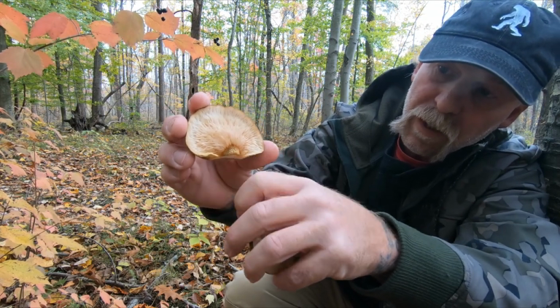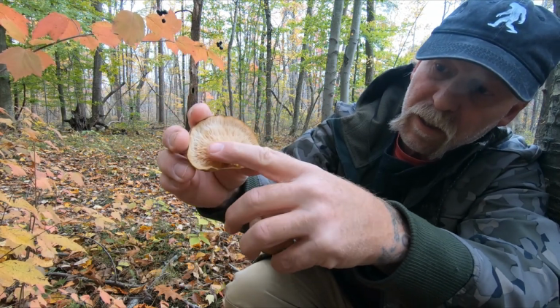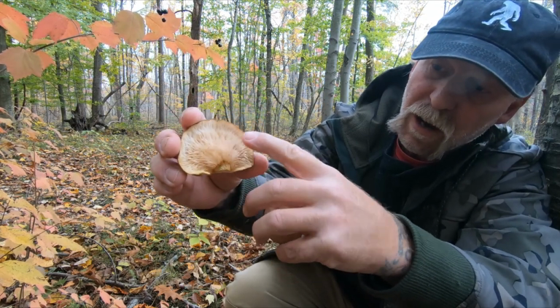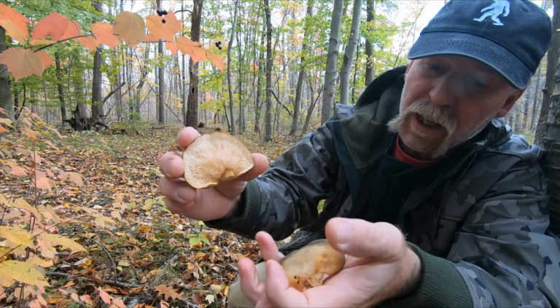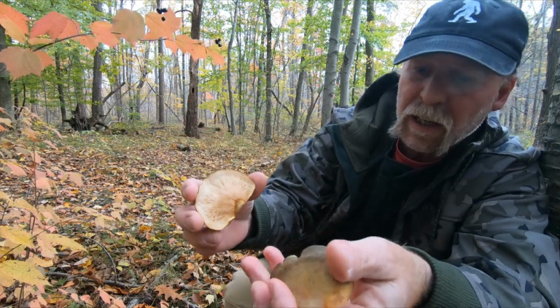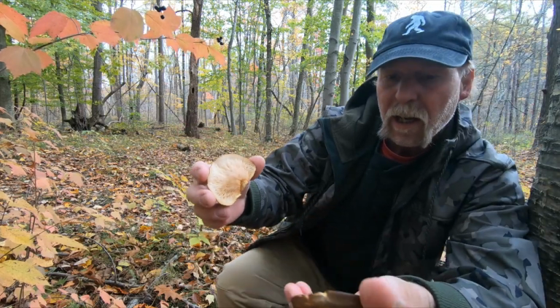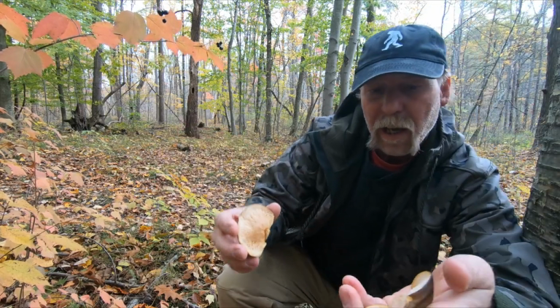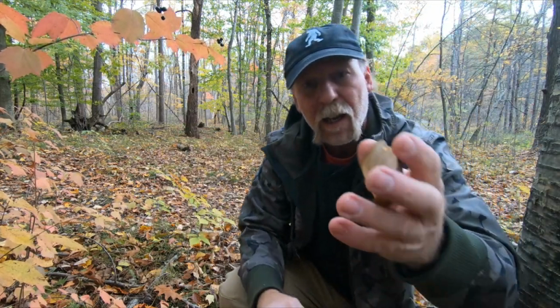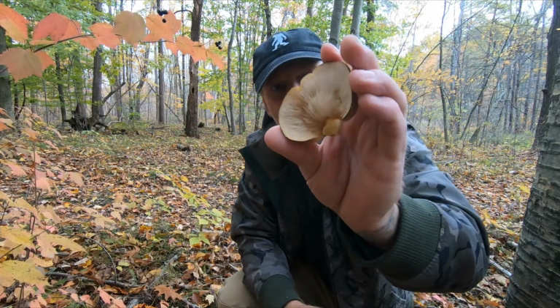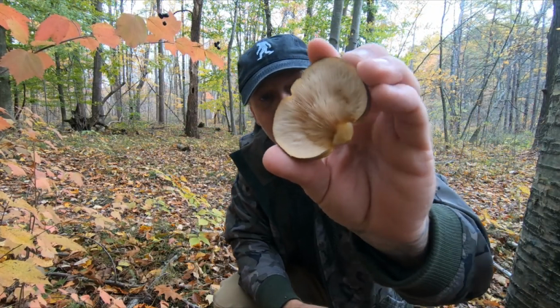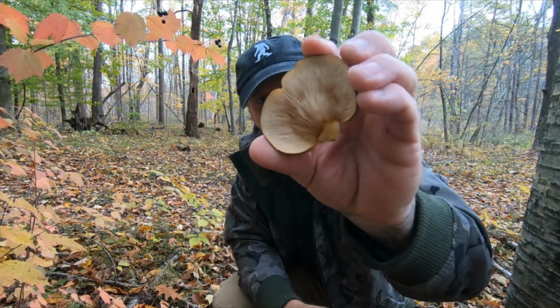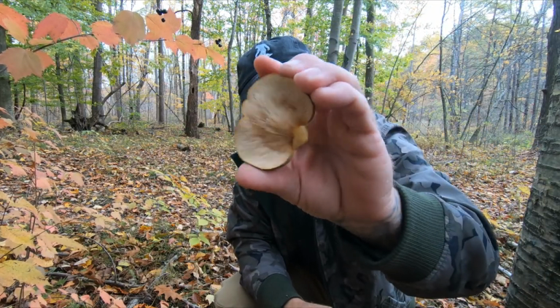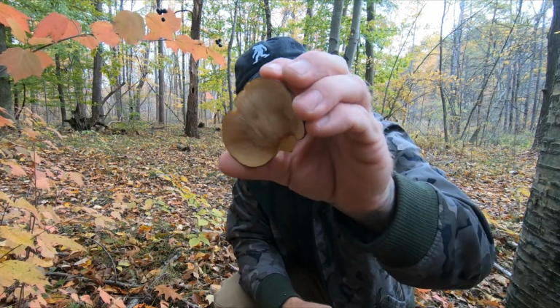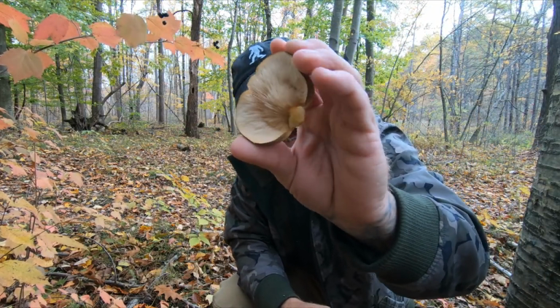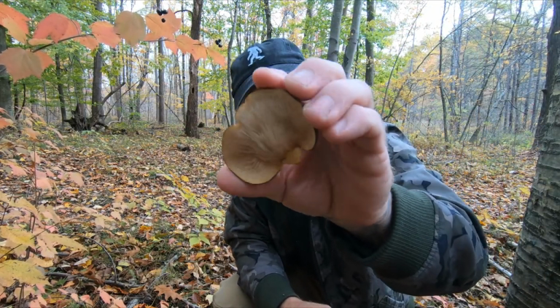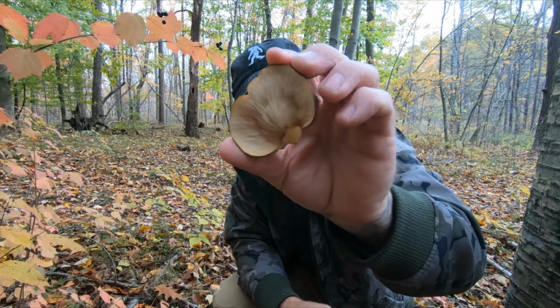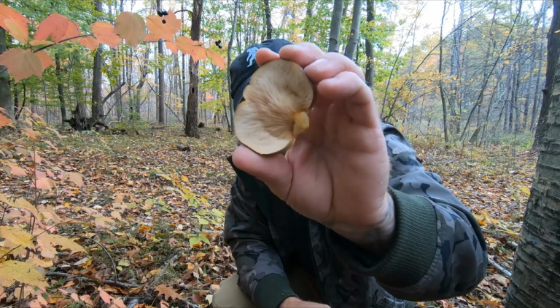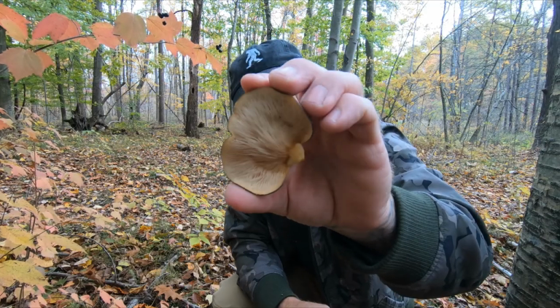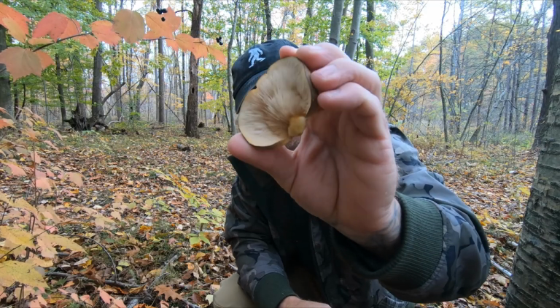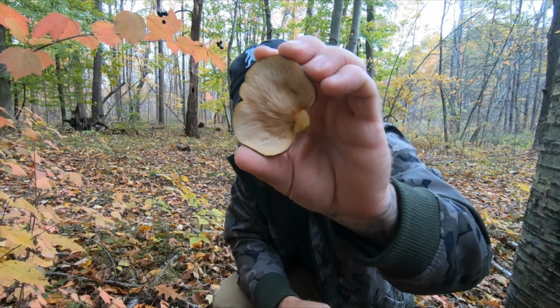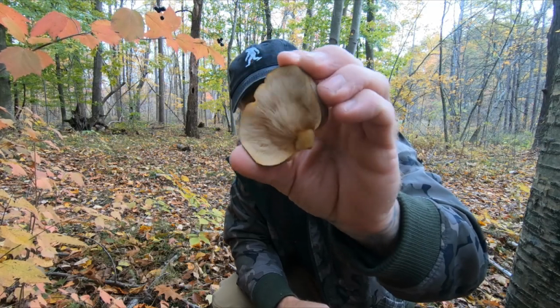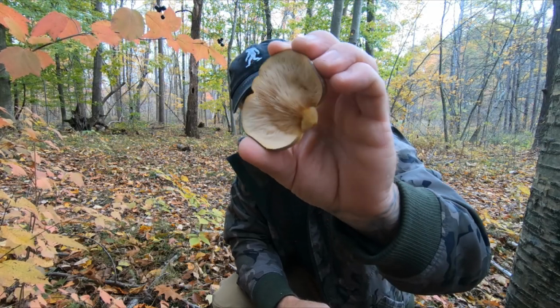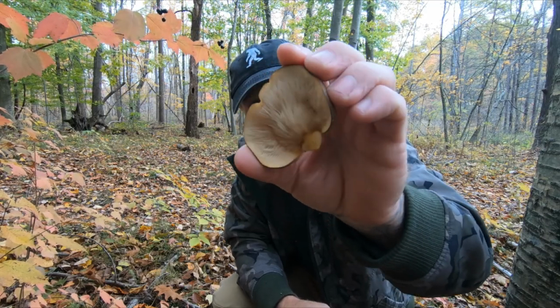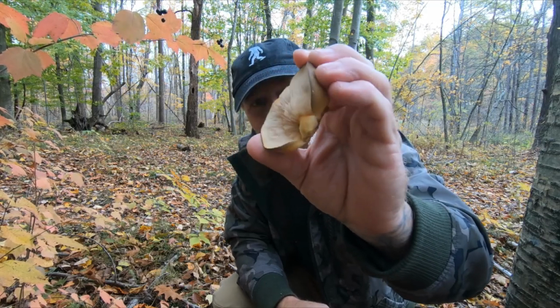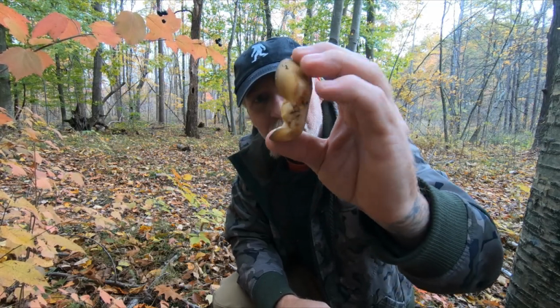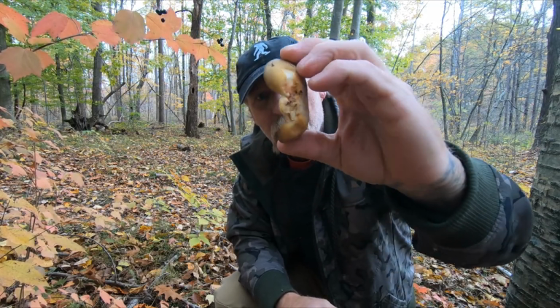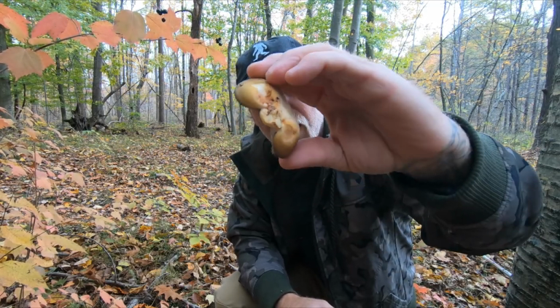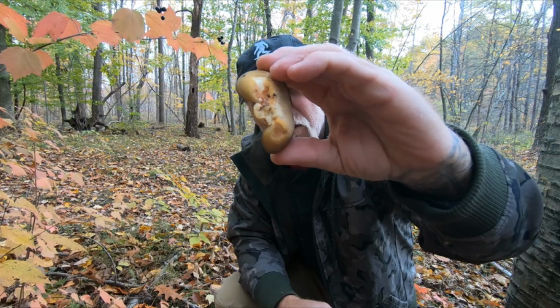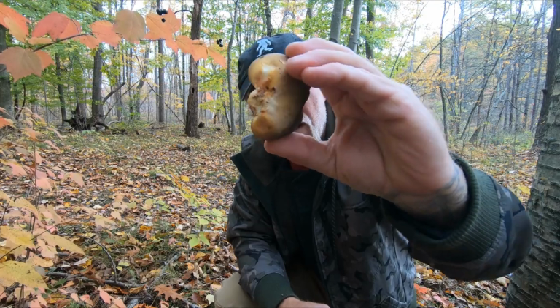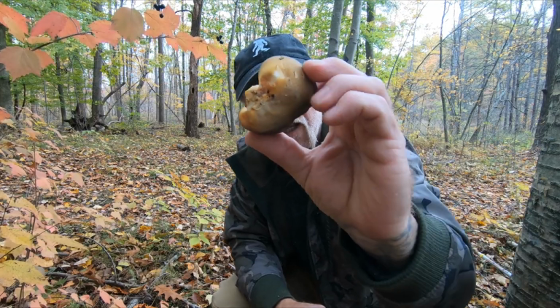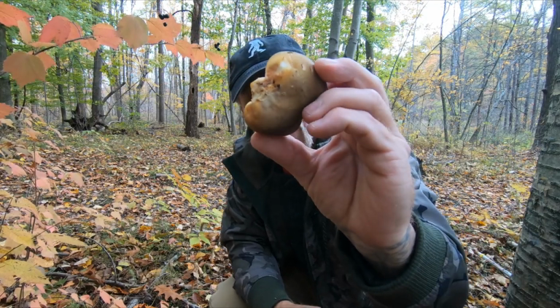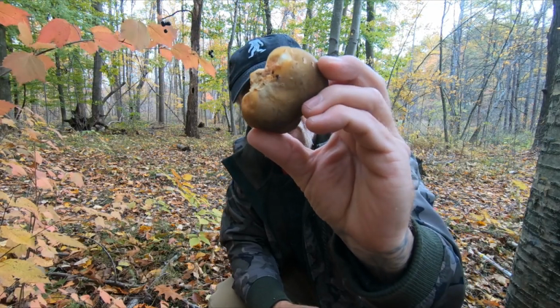The gills are crowded, and when you turn it and flash it you'll see this yellow flashing in the gills. The spore print on this is yellow.